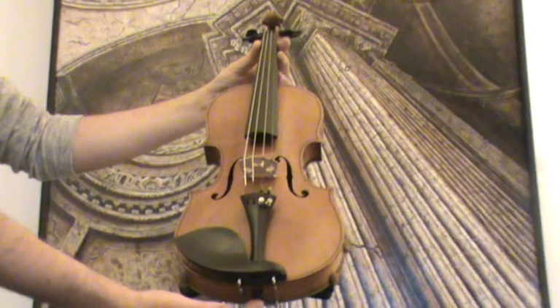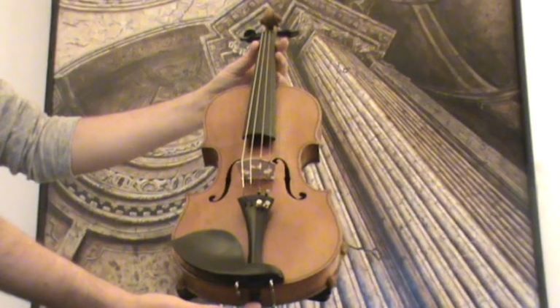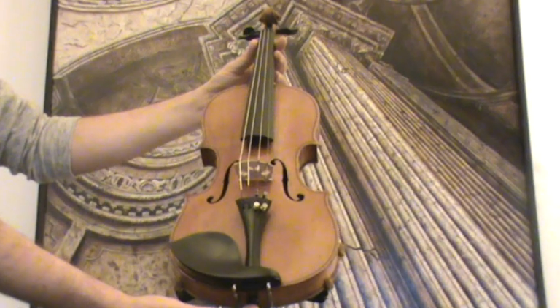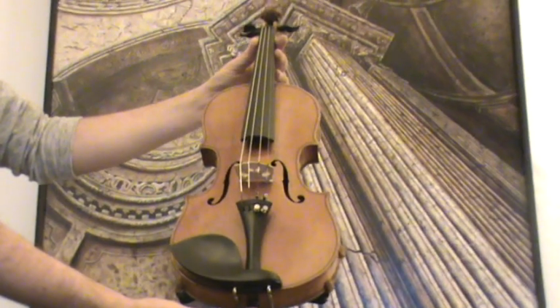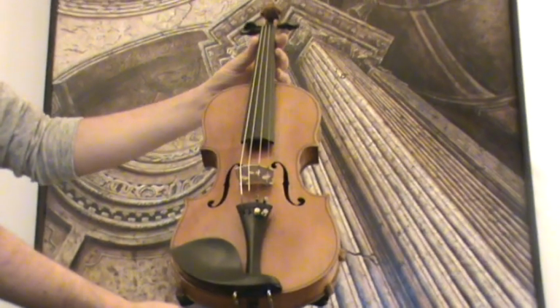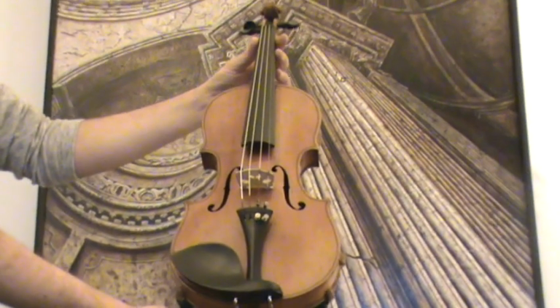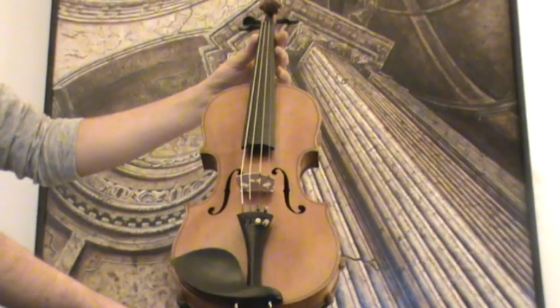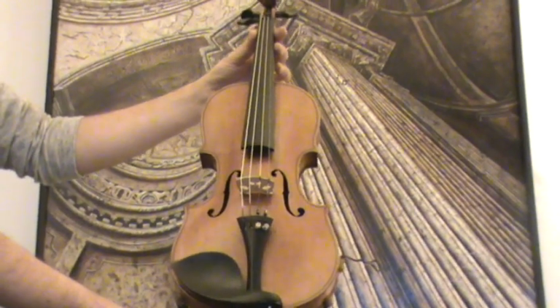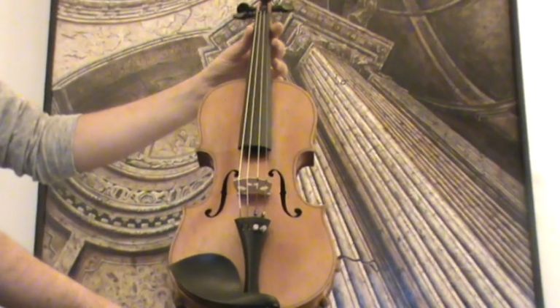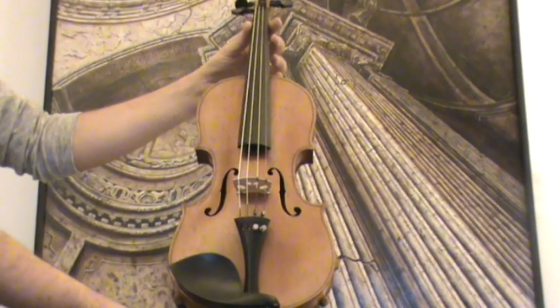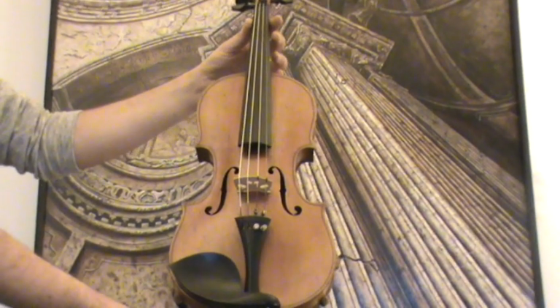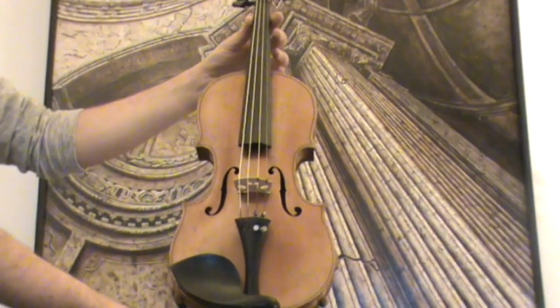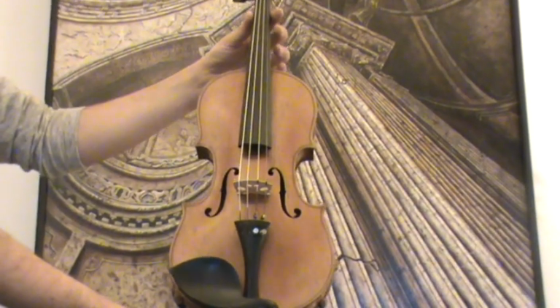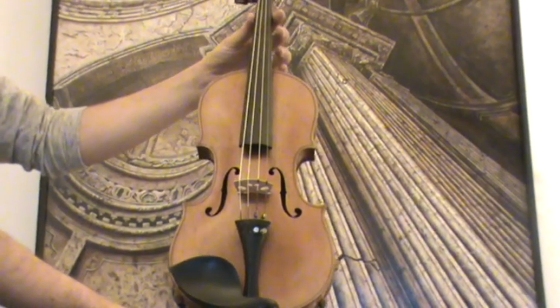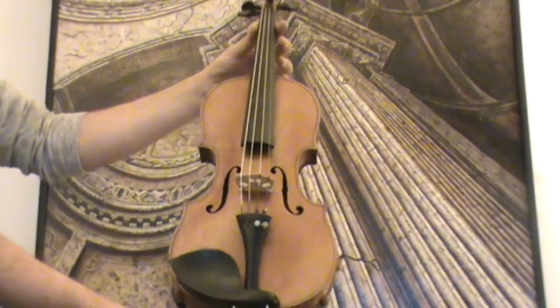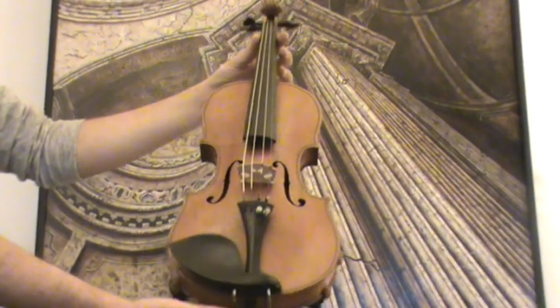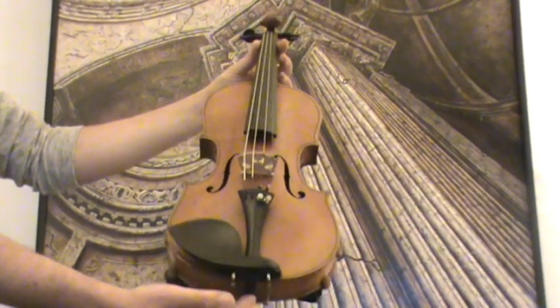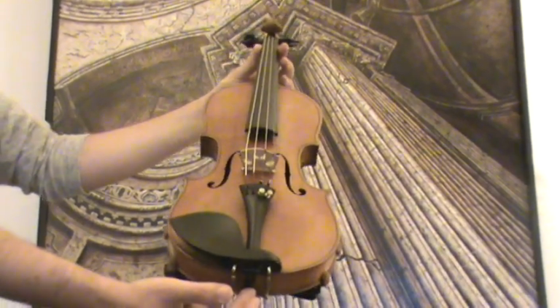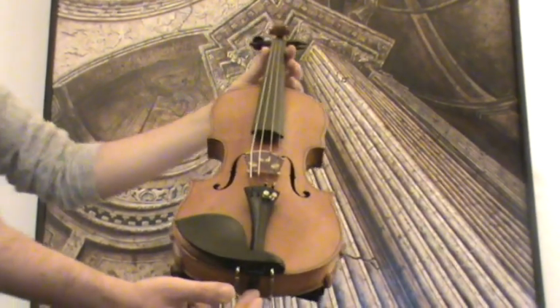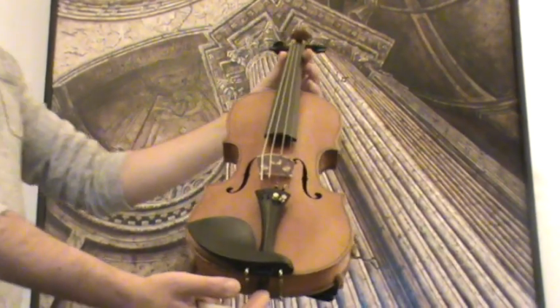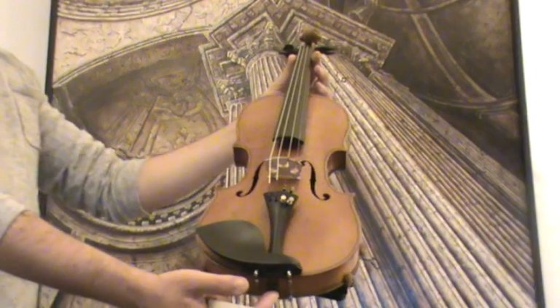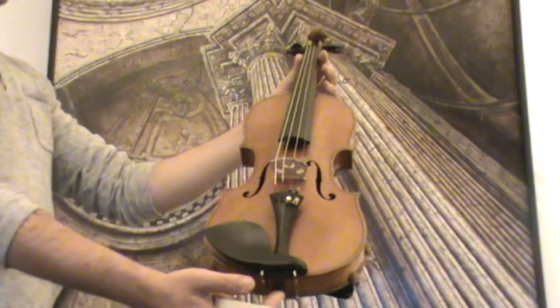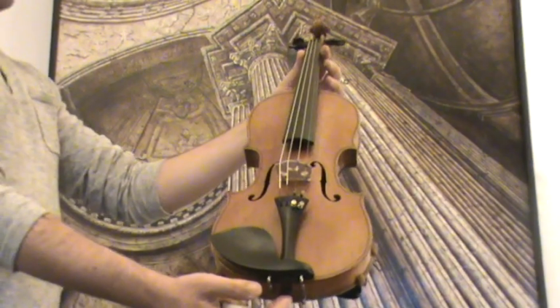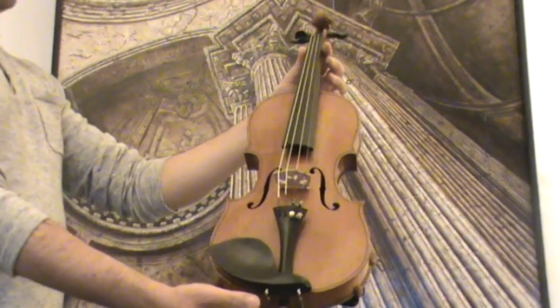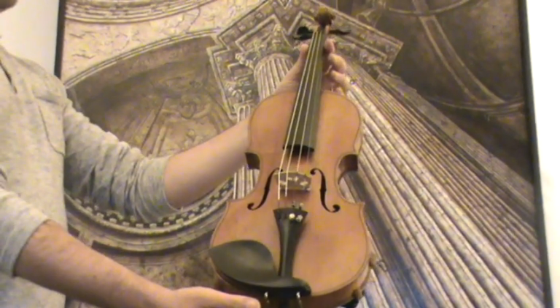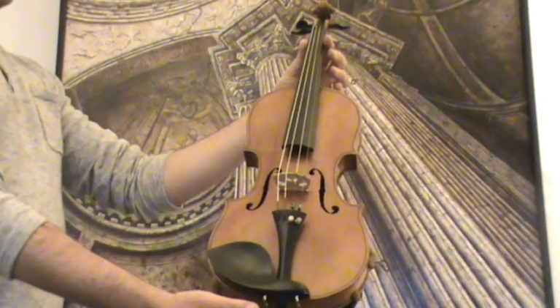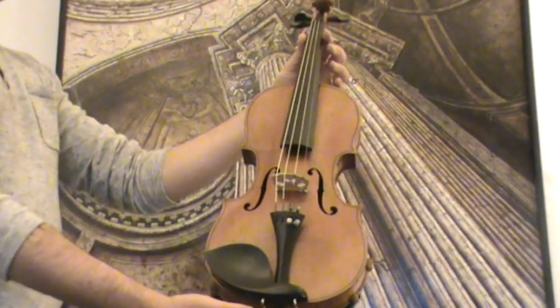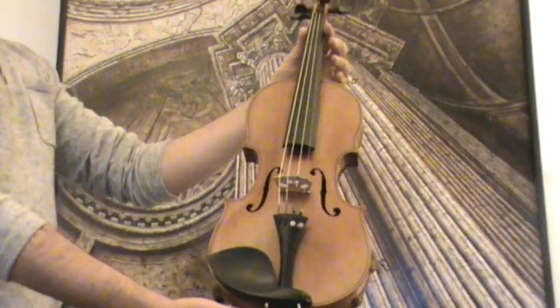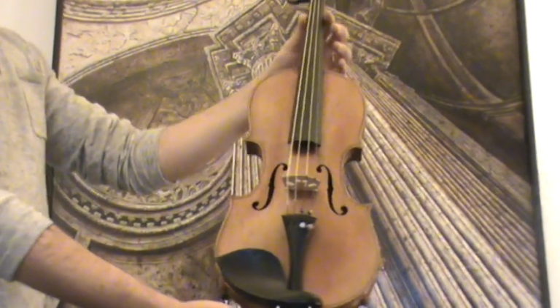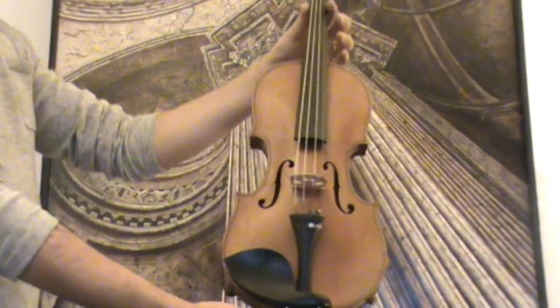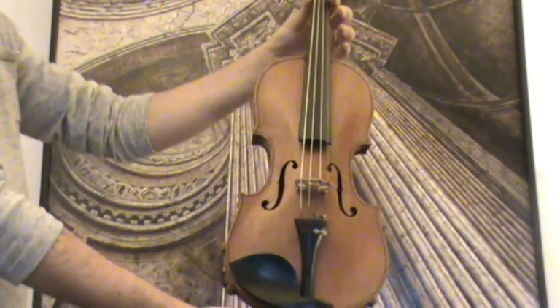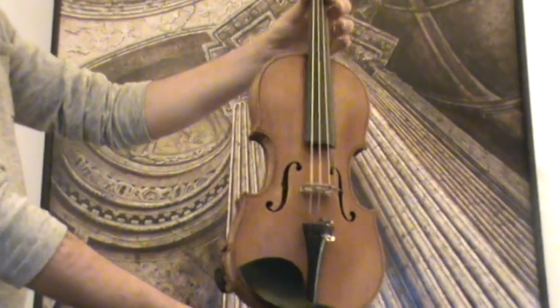A very interesting old German master violin by Karl Gottlob Schuster, Jr., 1924.